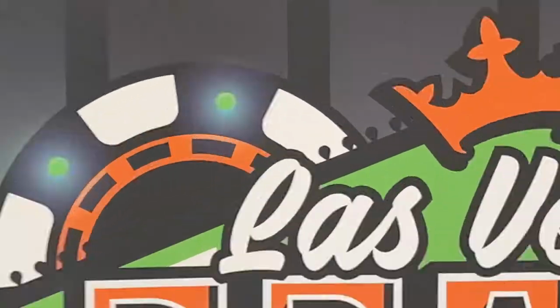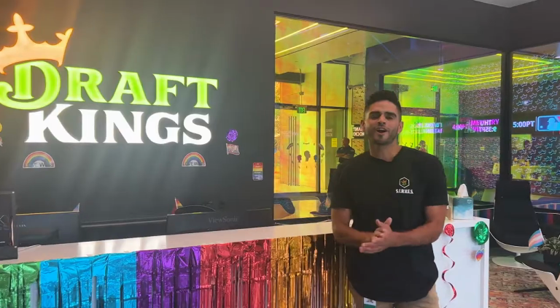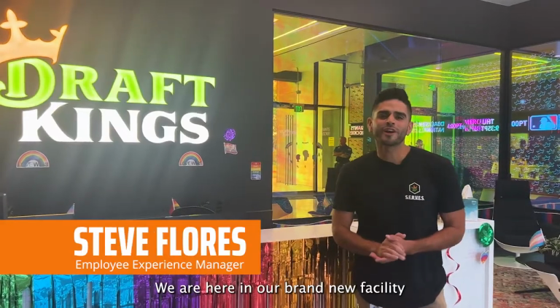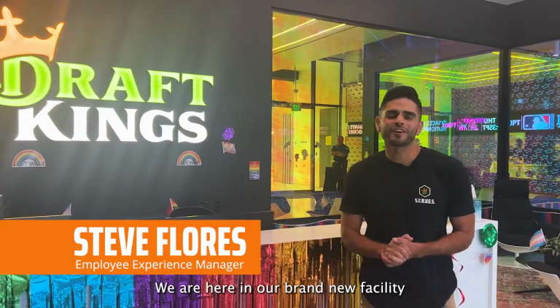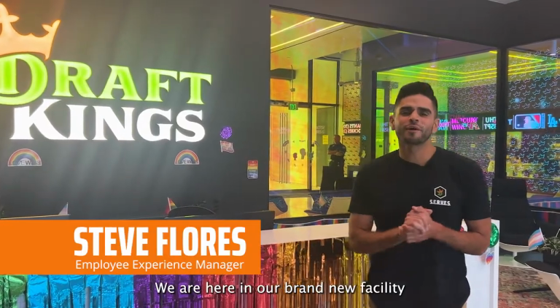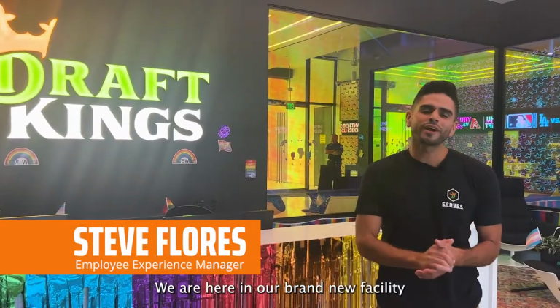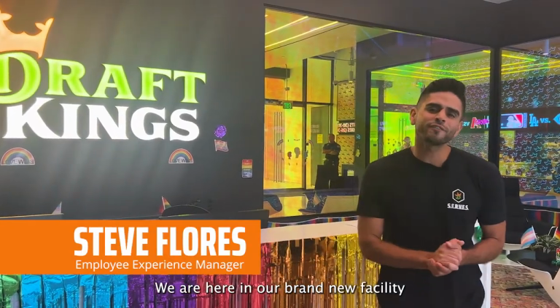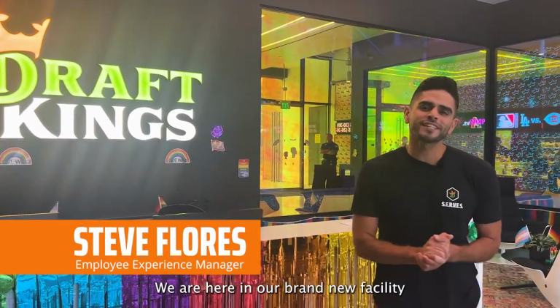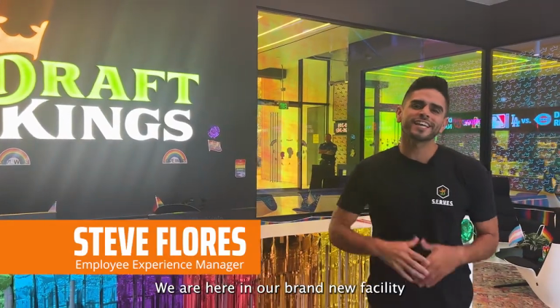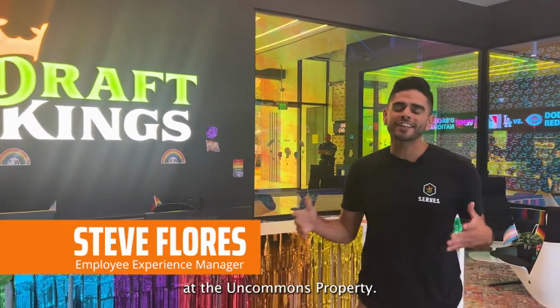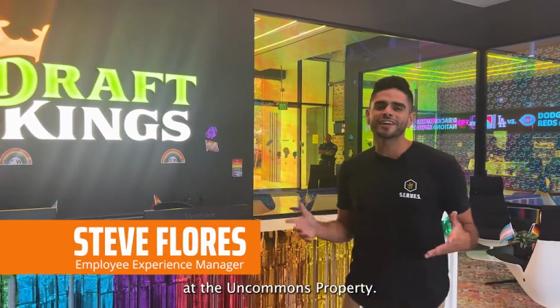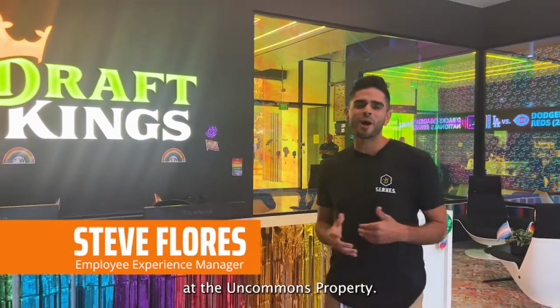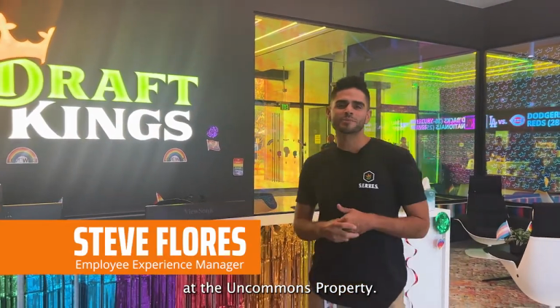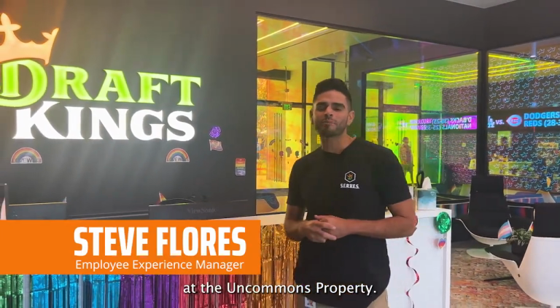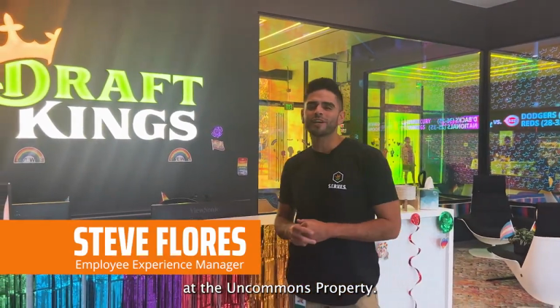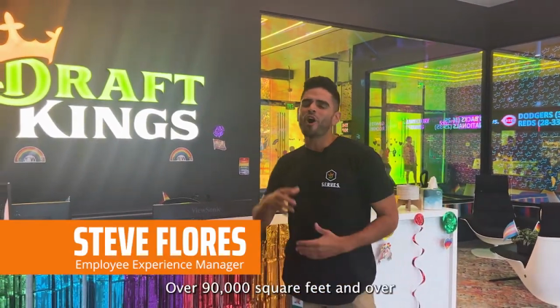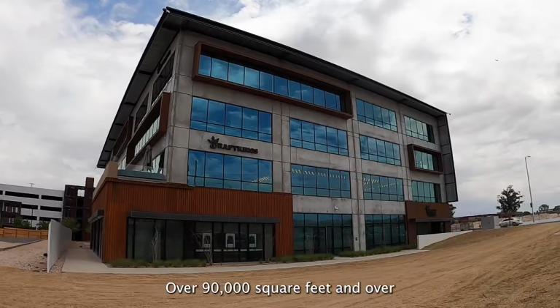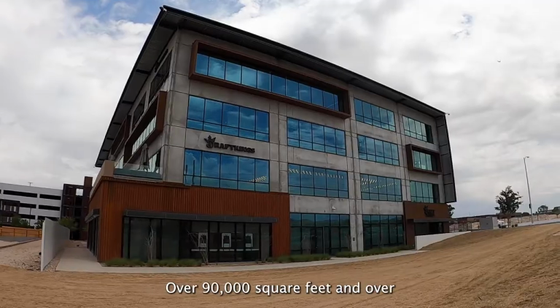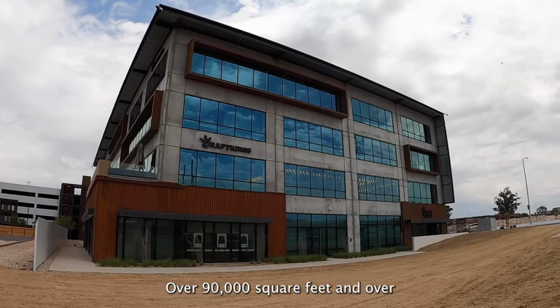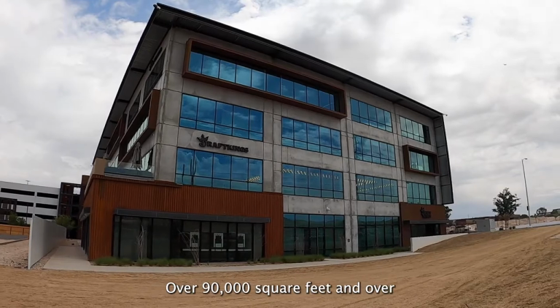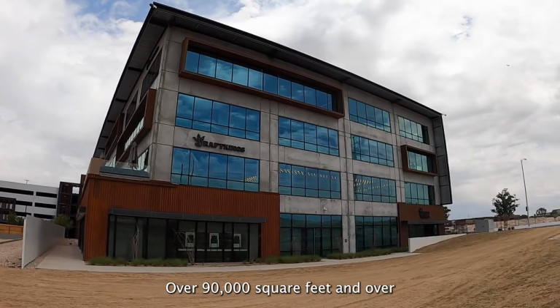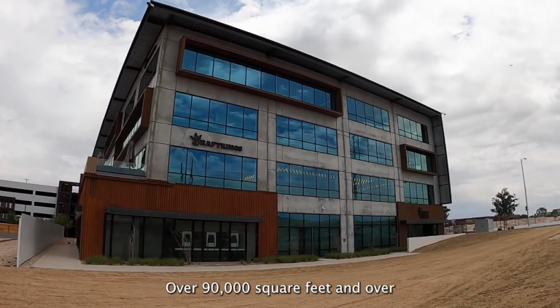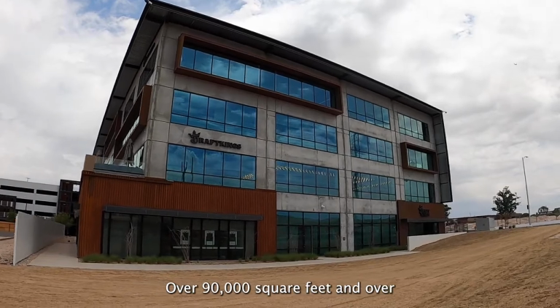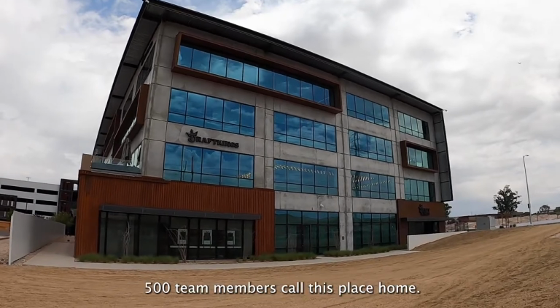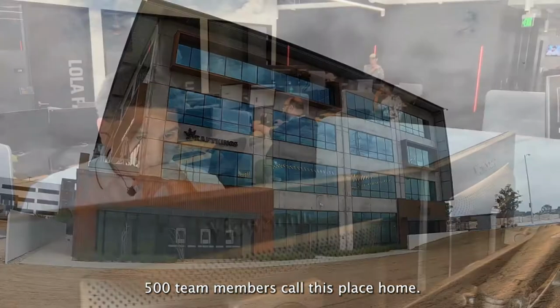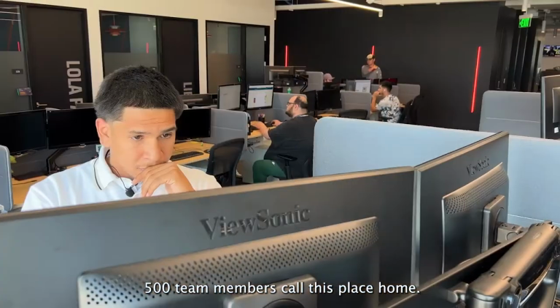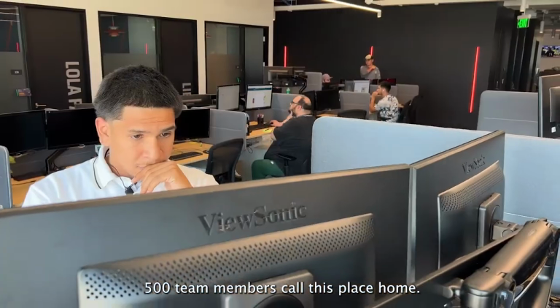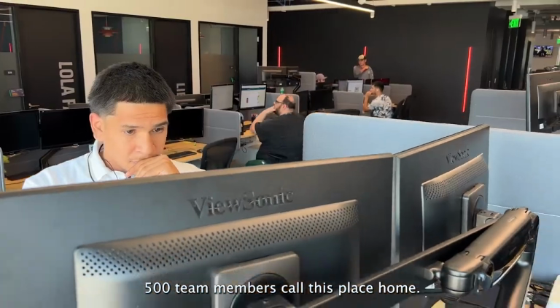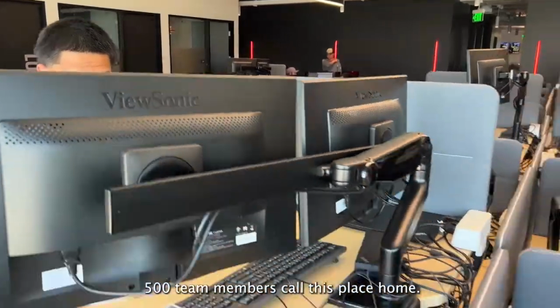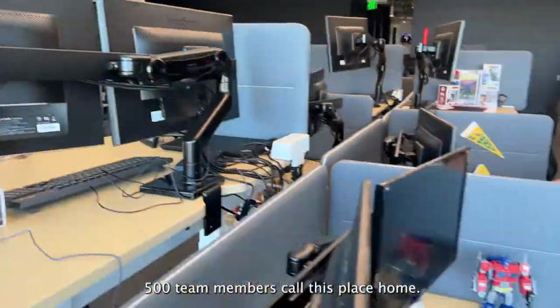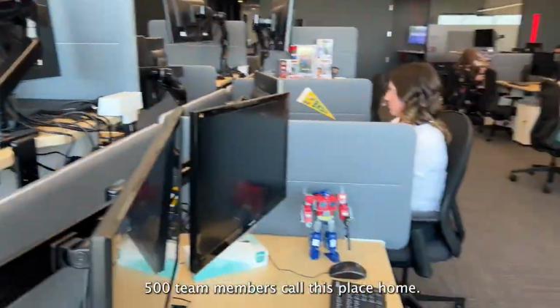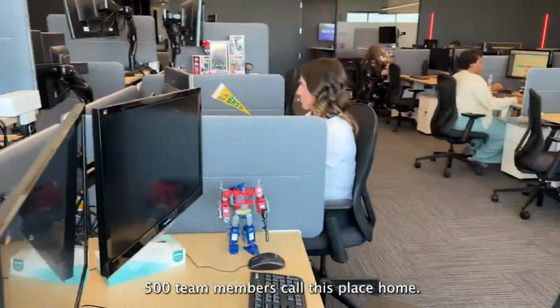Alright, we are here in our brand new facility at the Uncommons property. Over 90,000 square feet and over 500 team members call this place home.